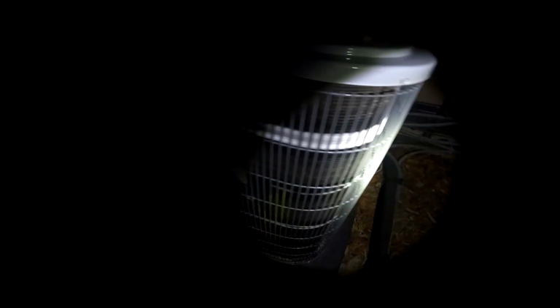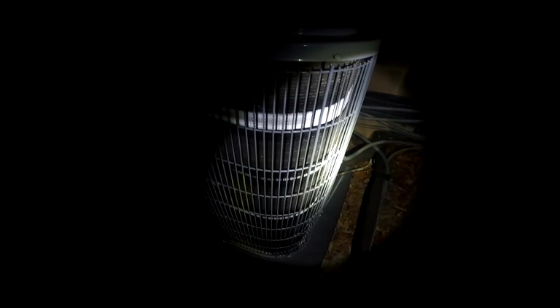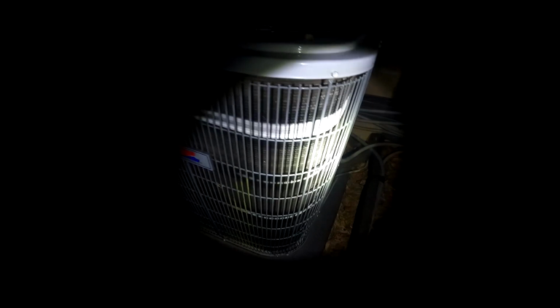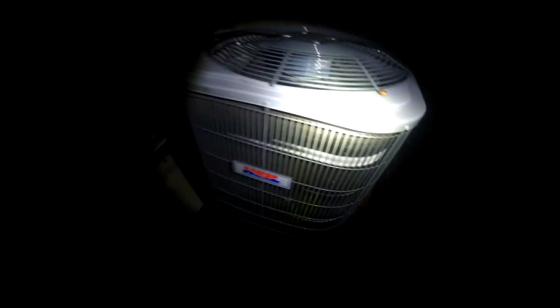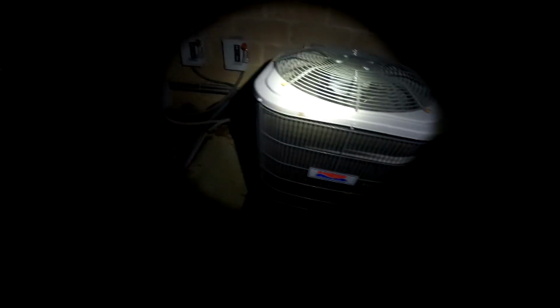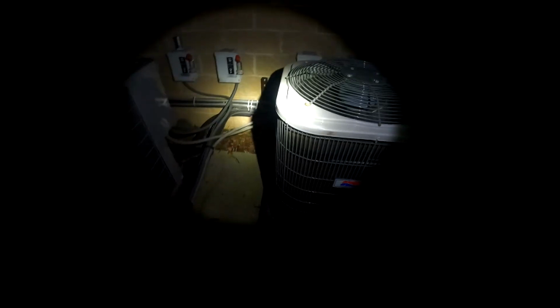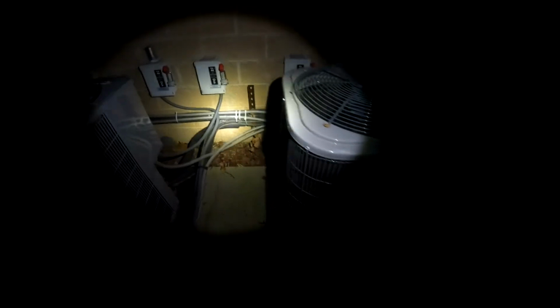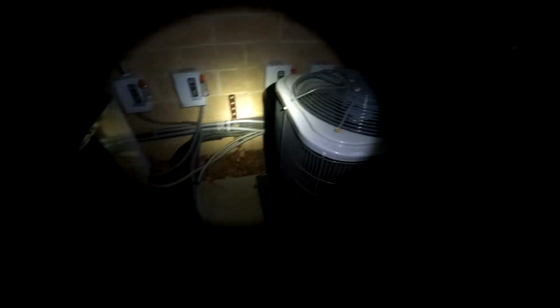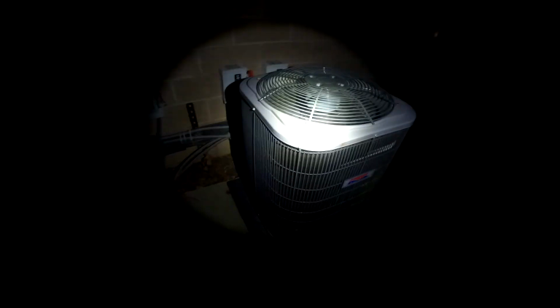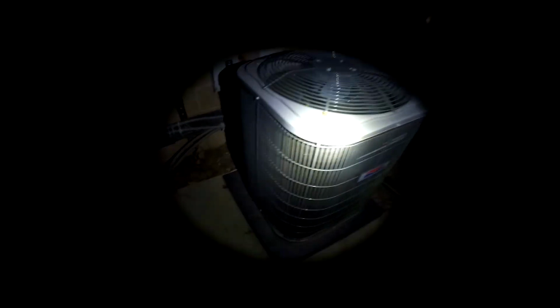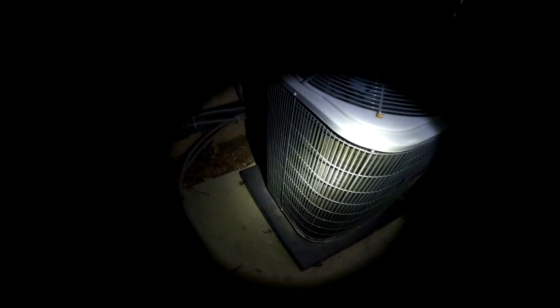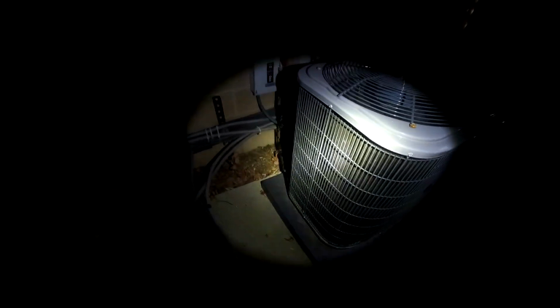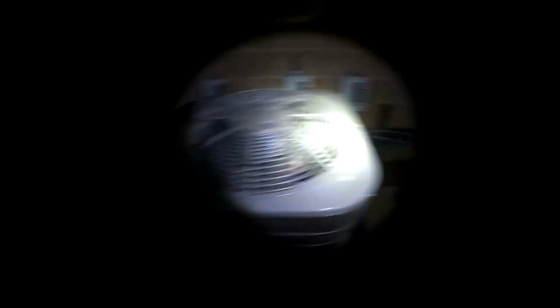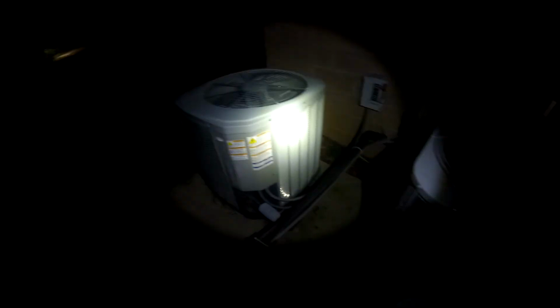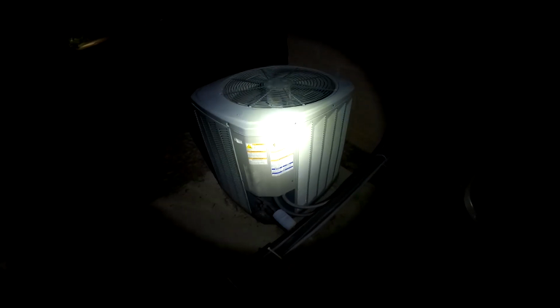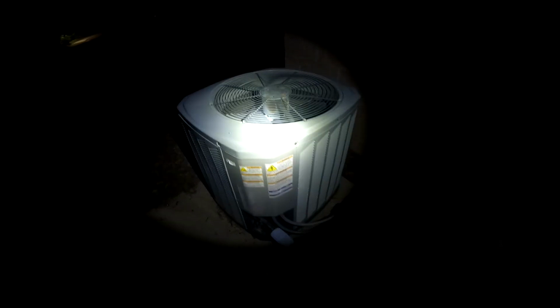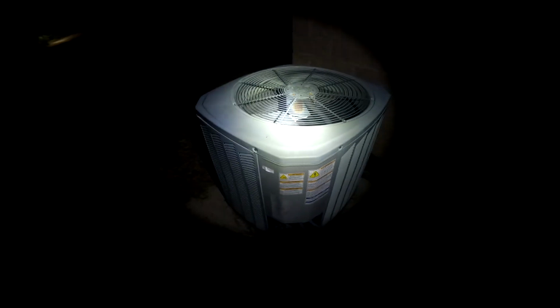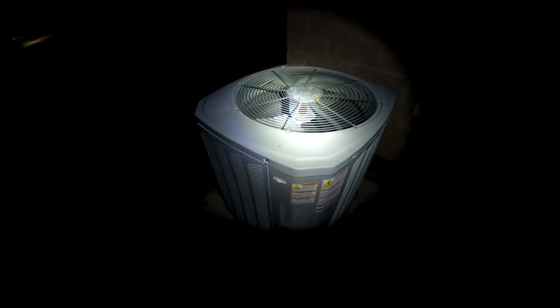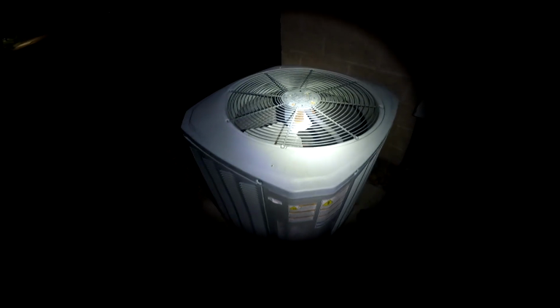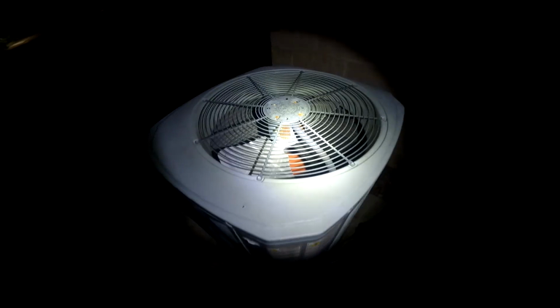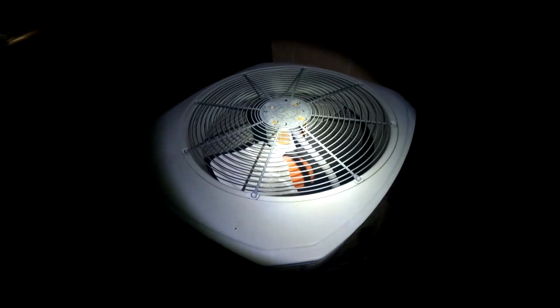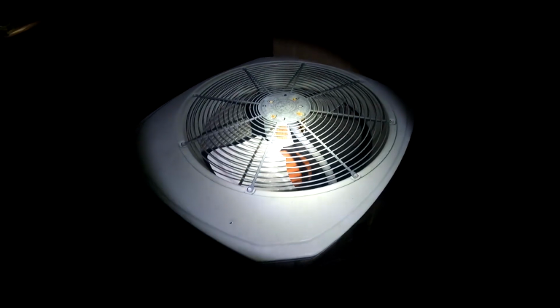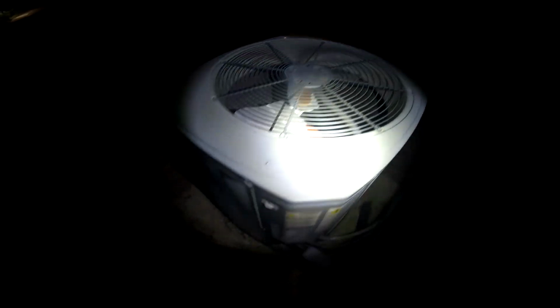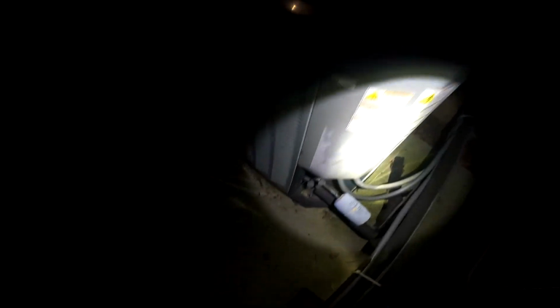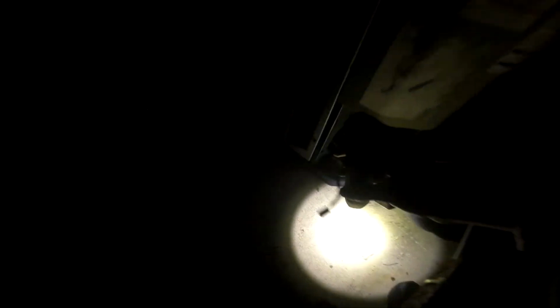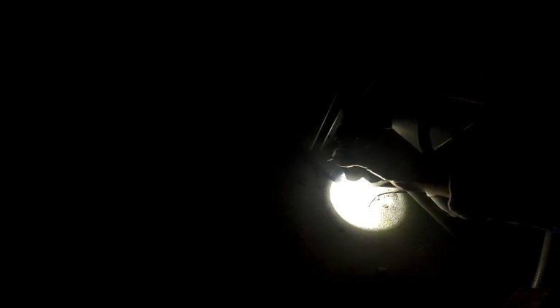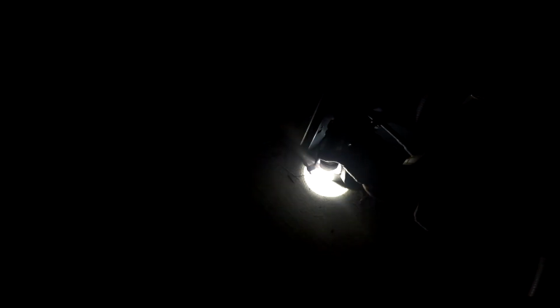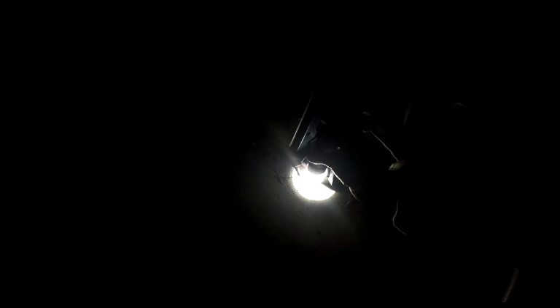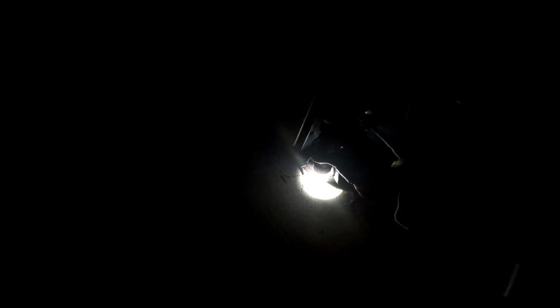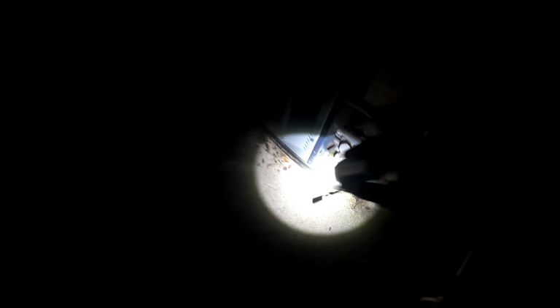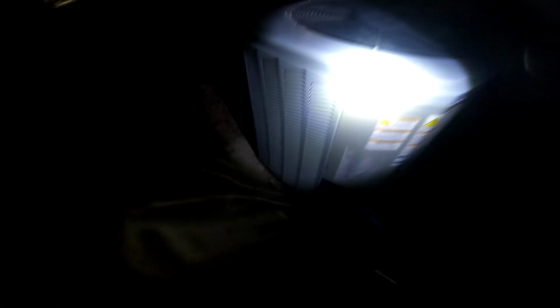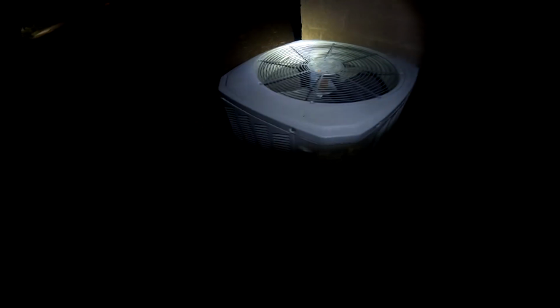Ice is really starting to build up now. Just a few minutes ago this unit was actually running — it was also running in heat mode. Maybe it'll fire back up.